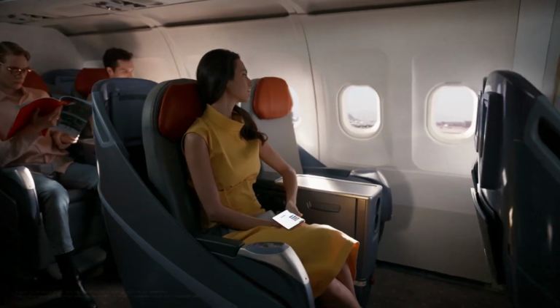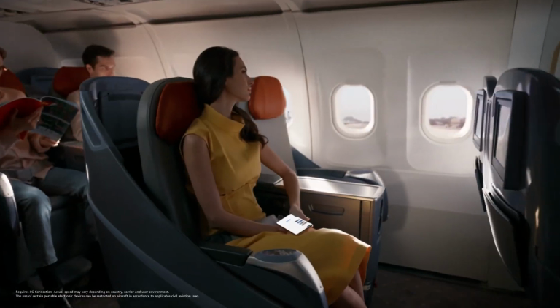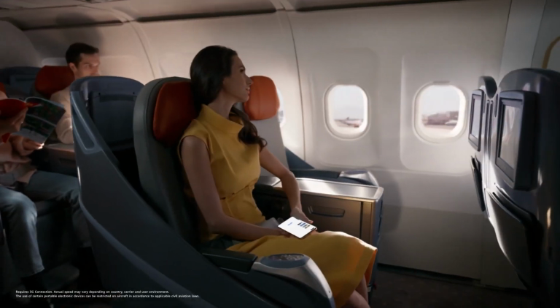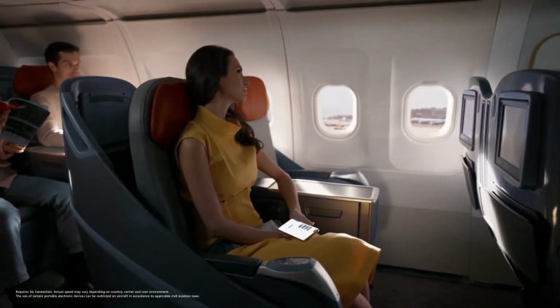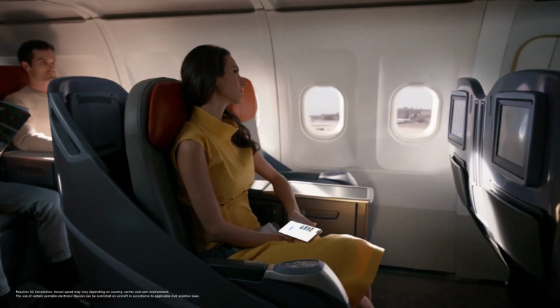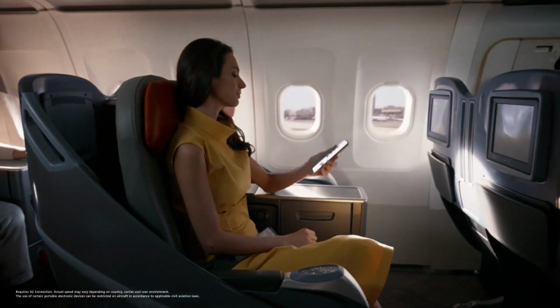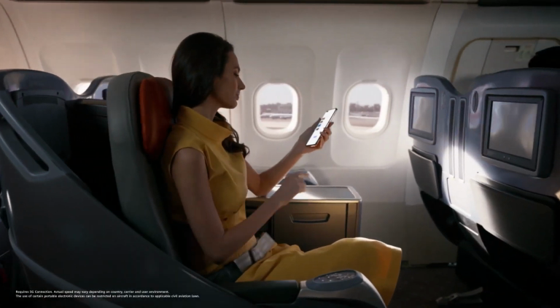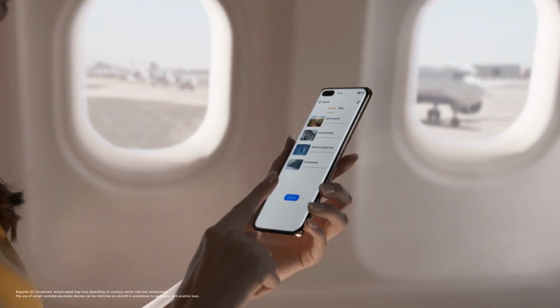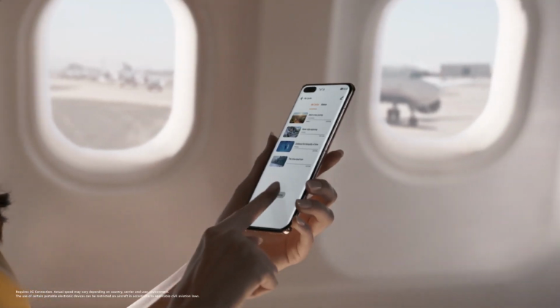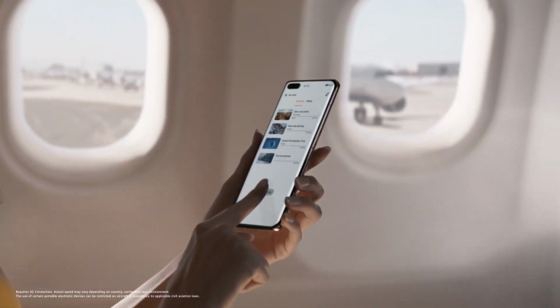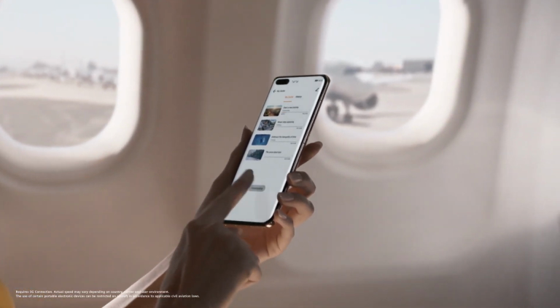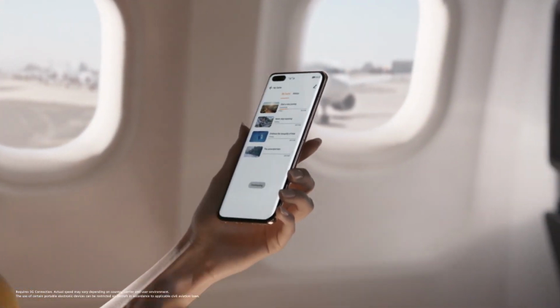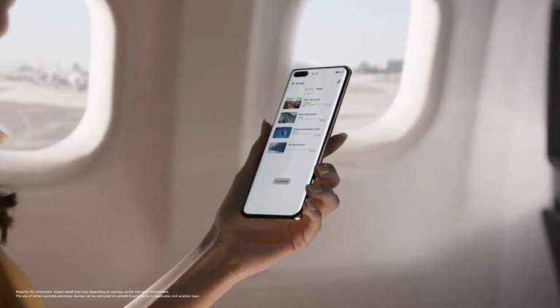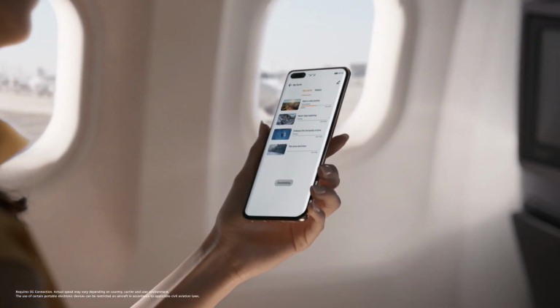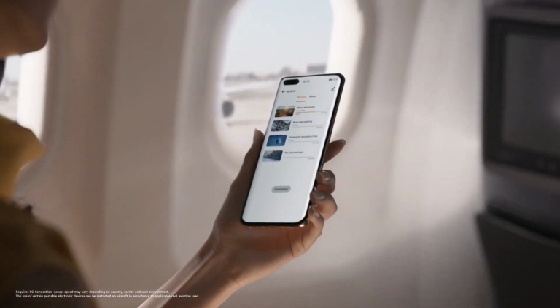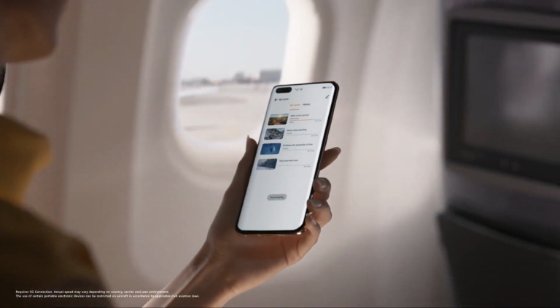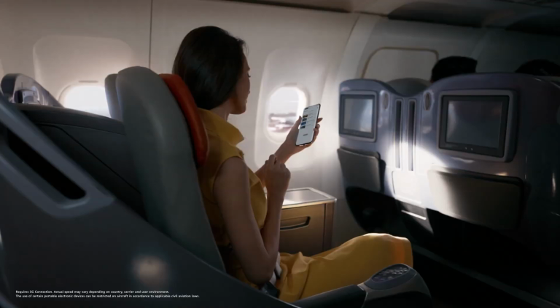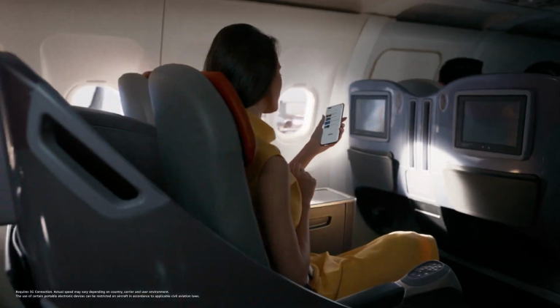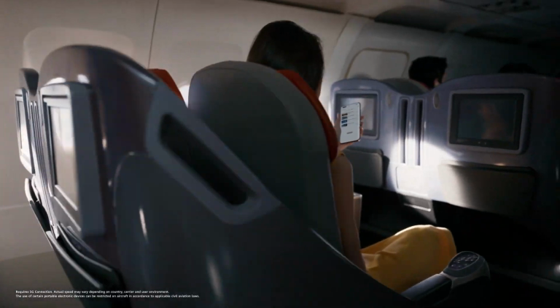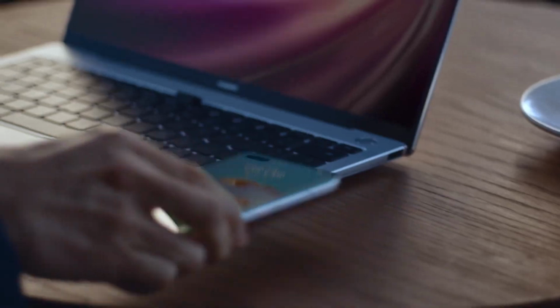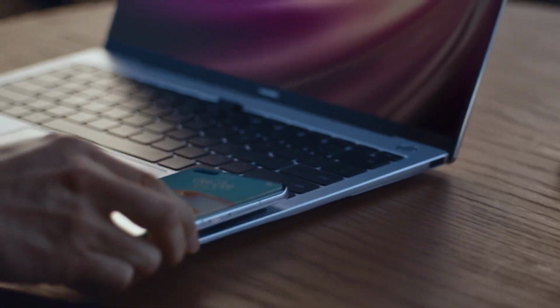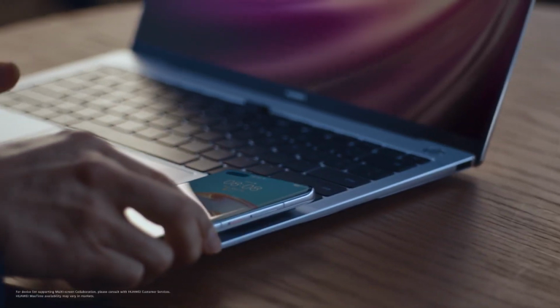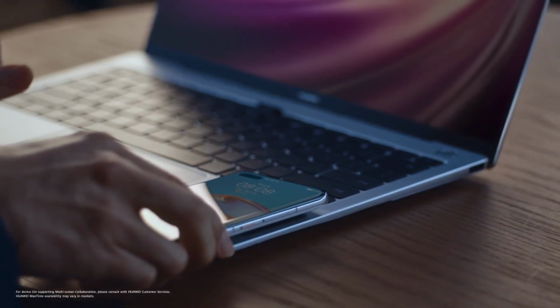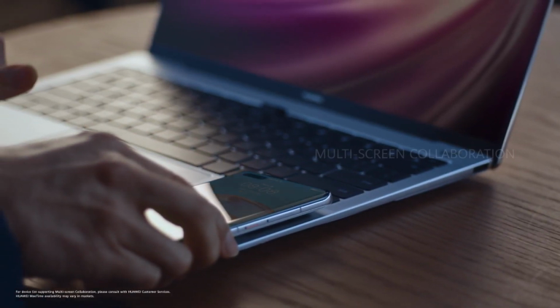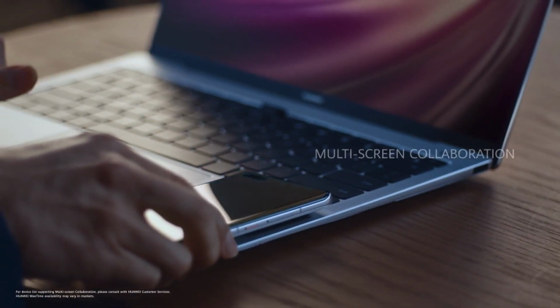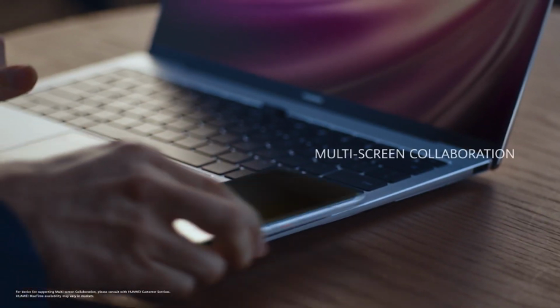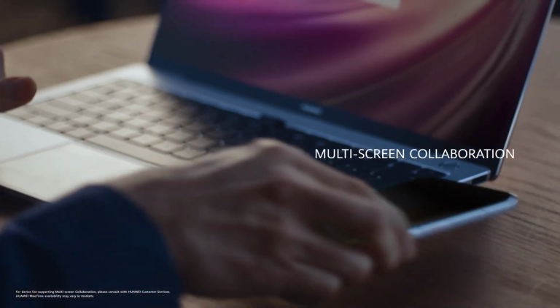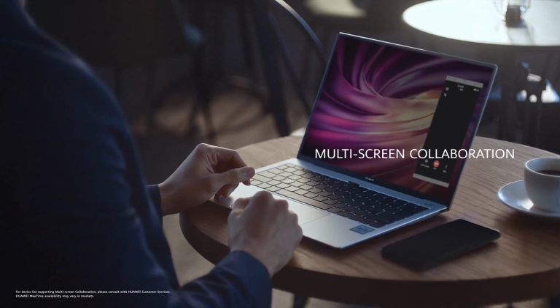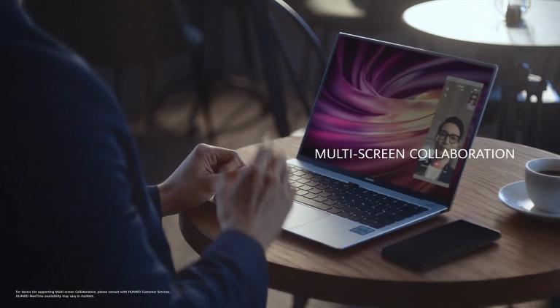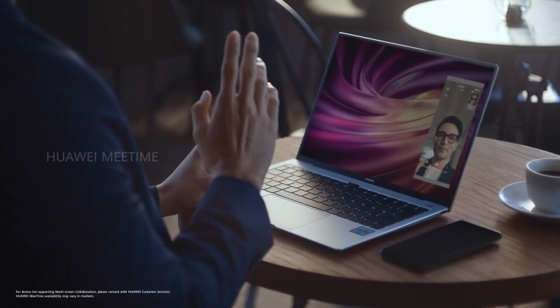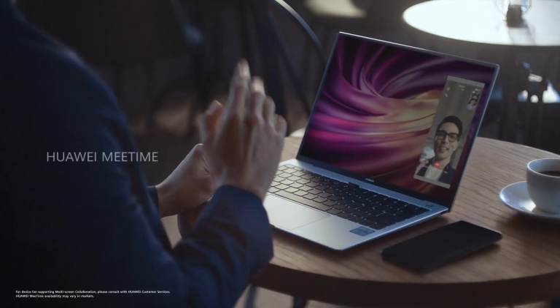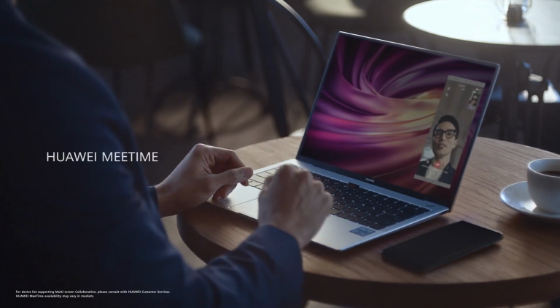It adapts to all paces of life. Download everything you need before you take off. With just a touch, your phone and laptop become one.